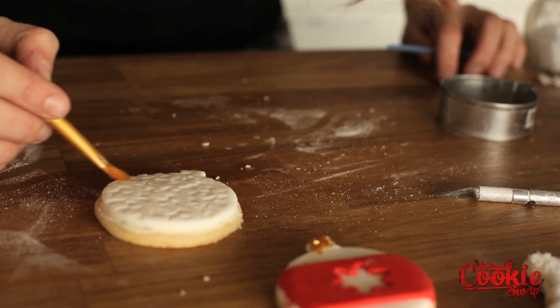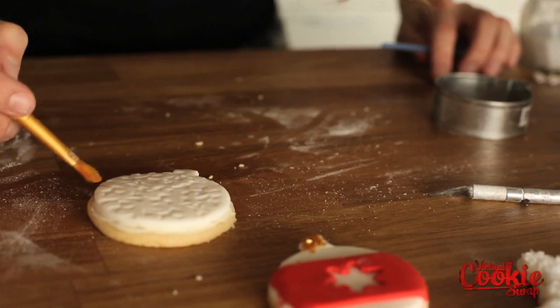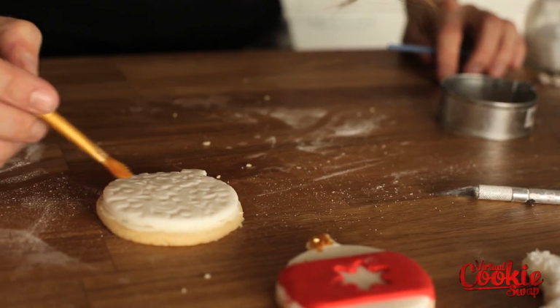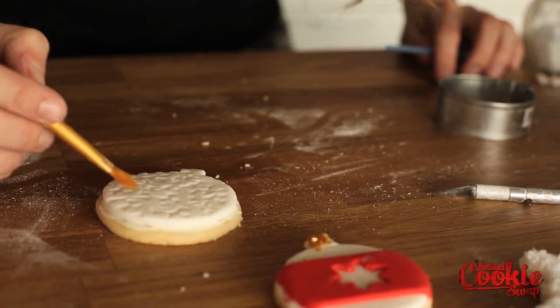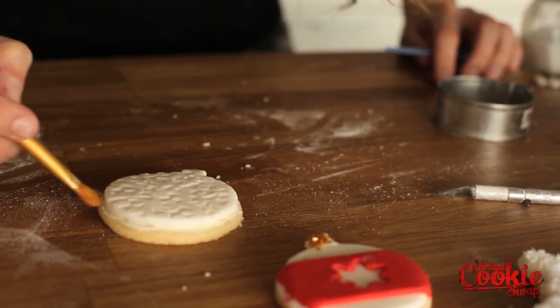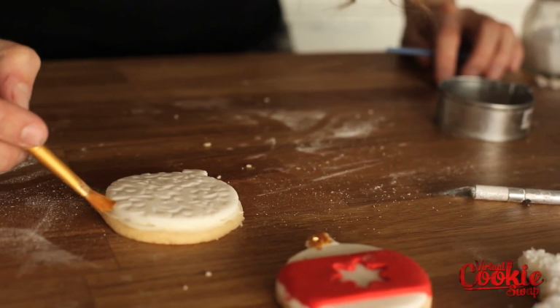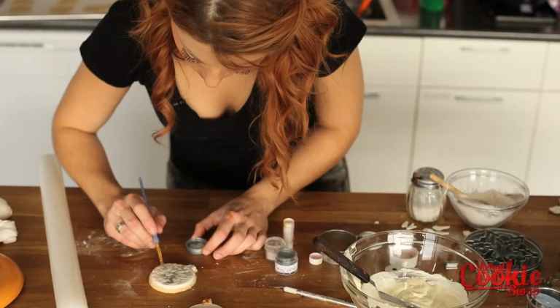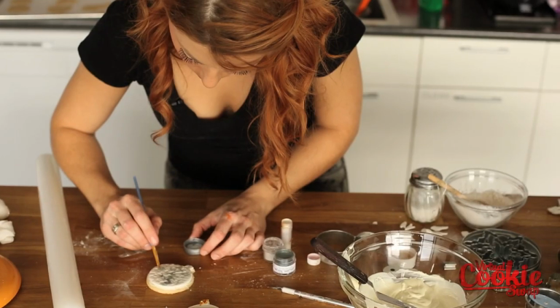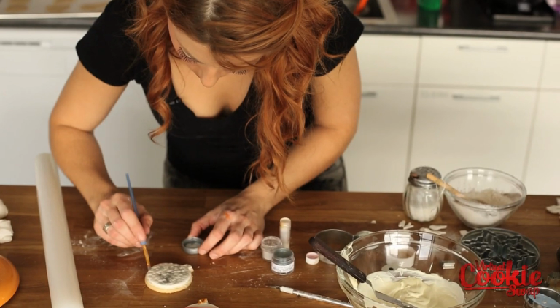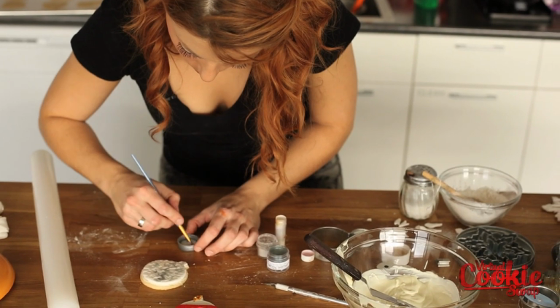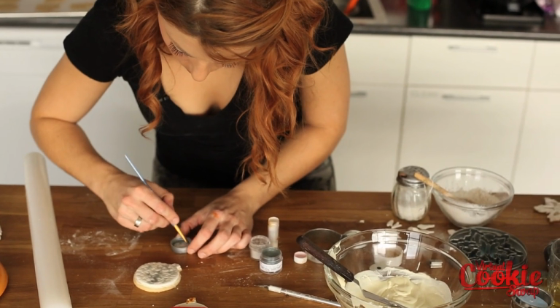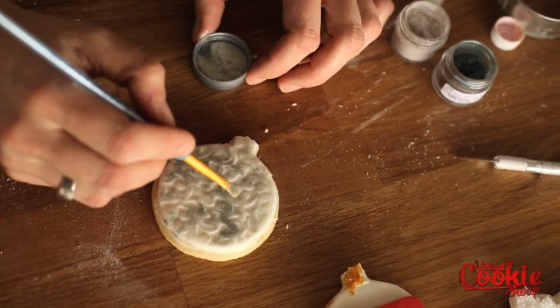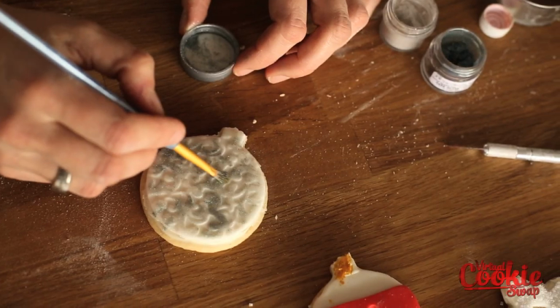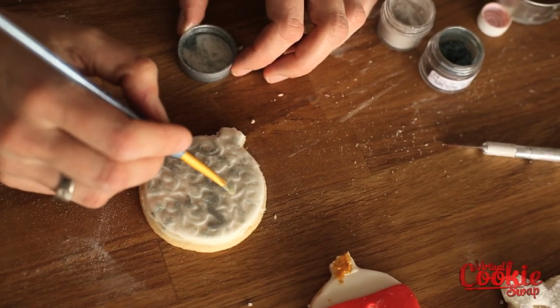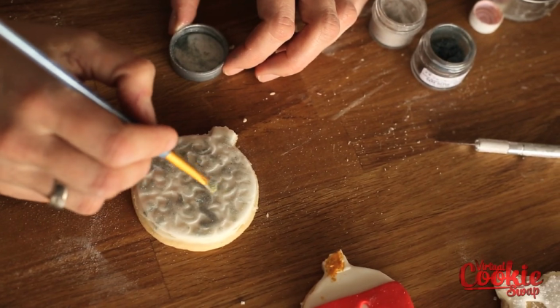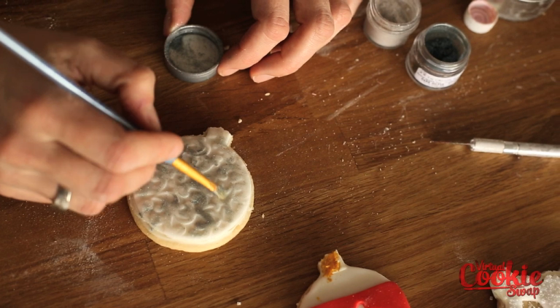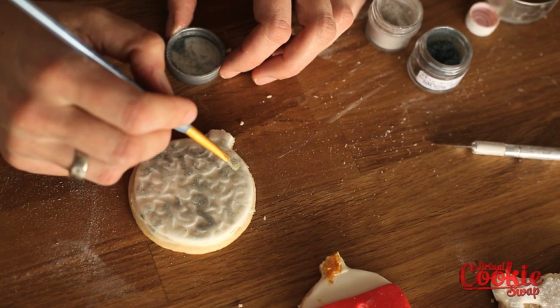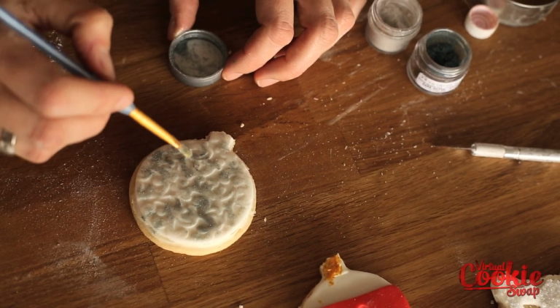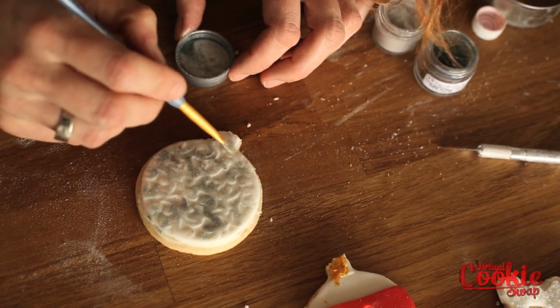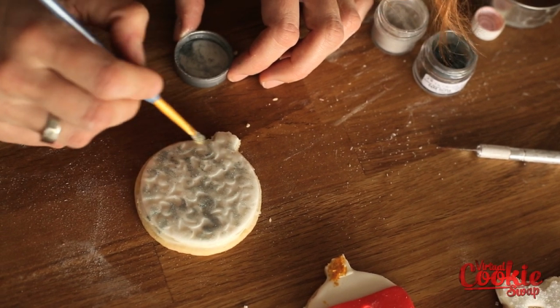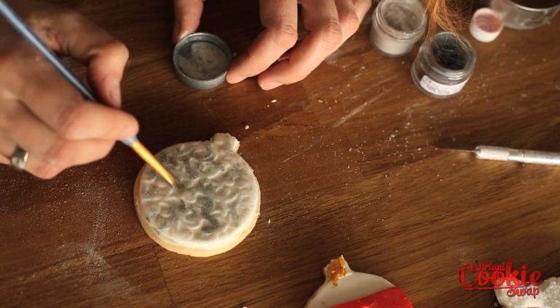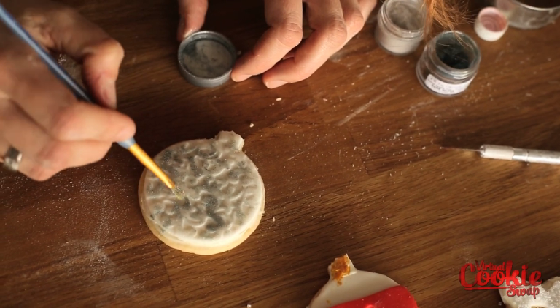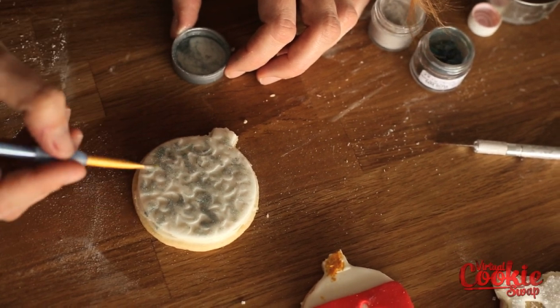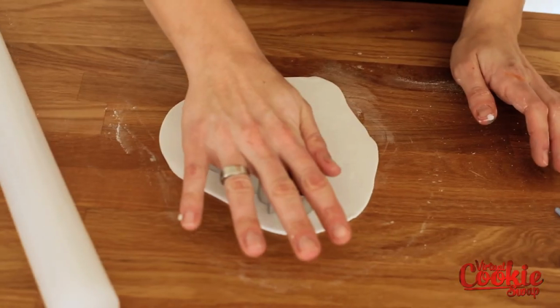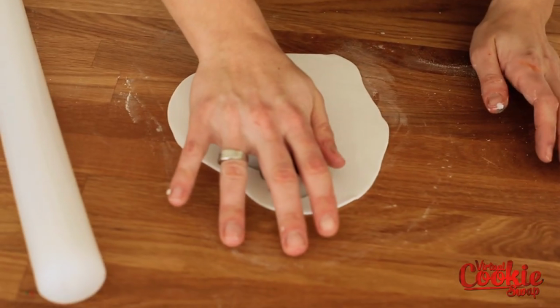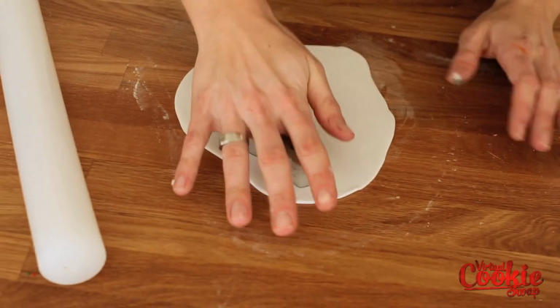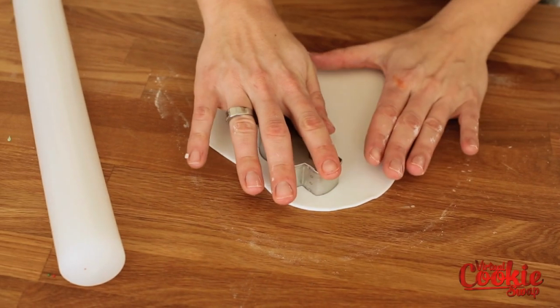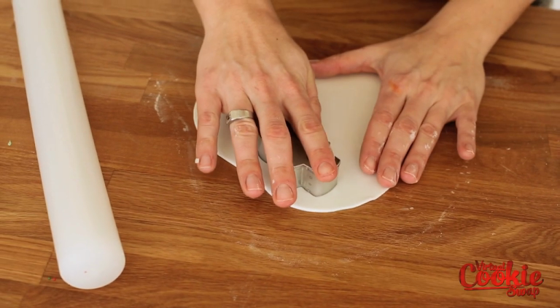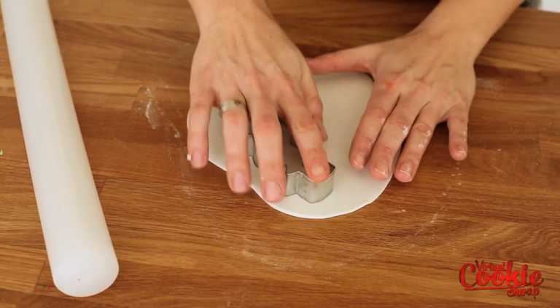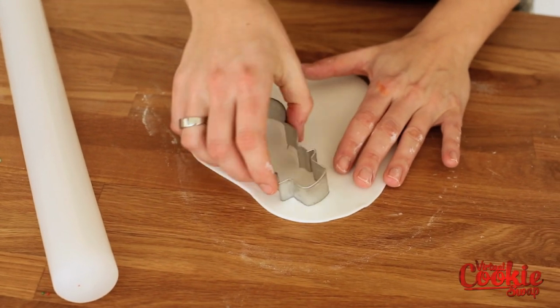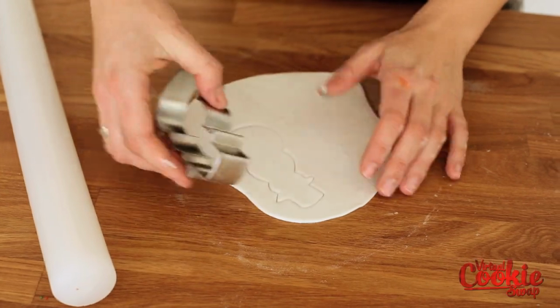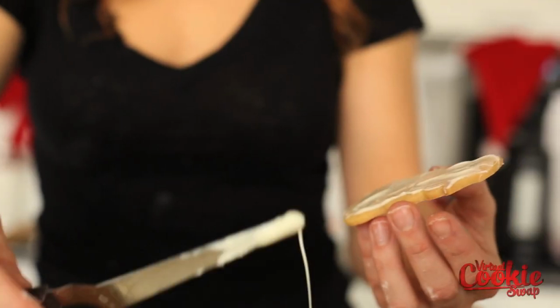I use just a little bit of shimmer and edible glitter just to kind of highlight the dimensions that the impression mat leaves. A lot of these can be found at your local bulk store or any specialty cake shops.